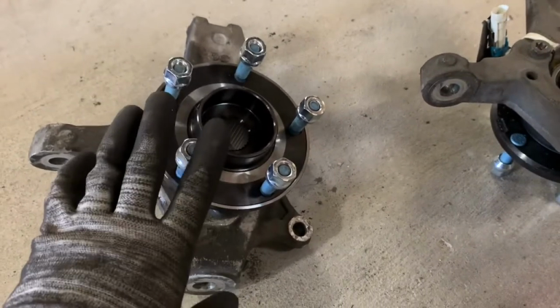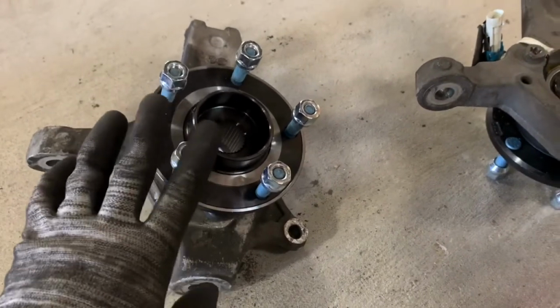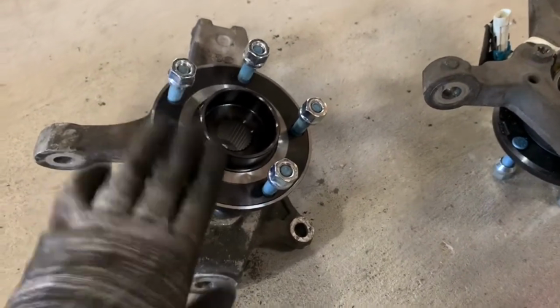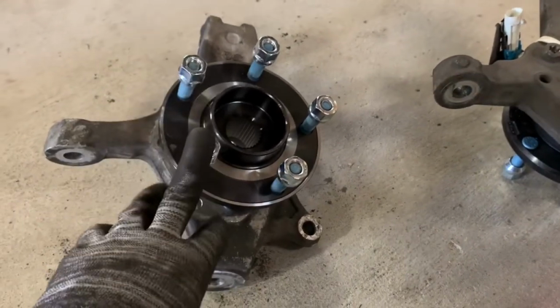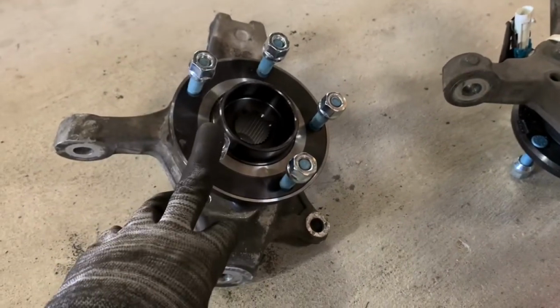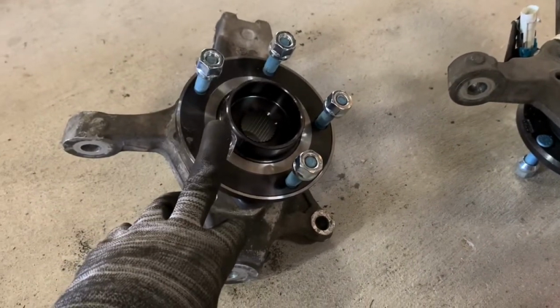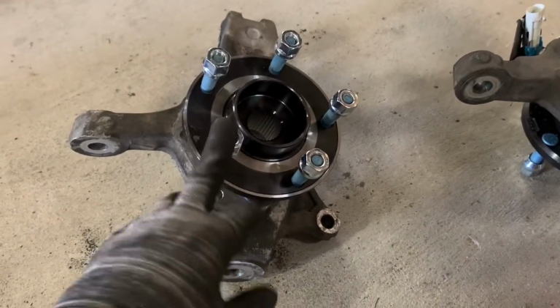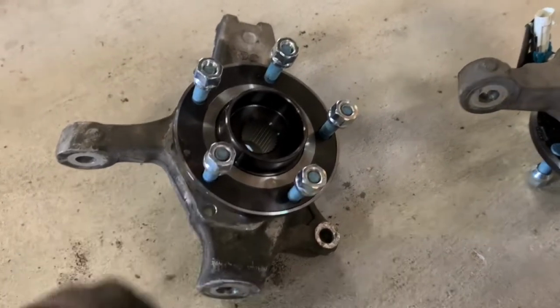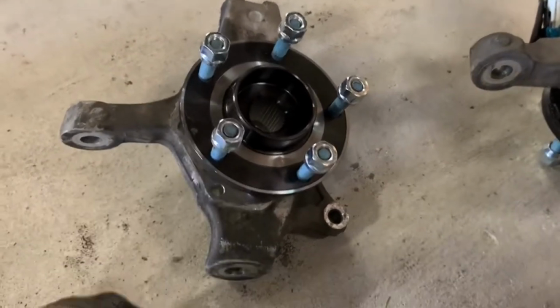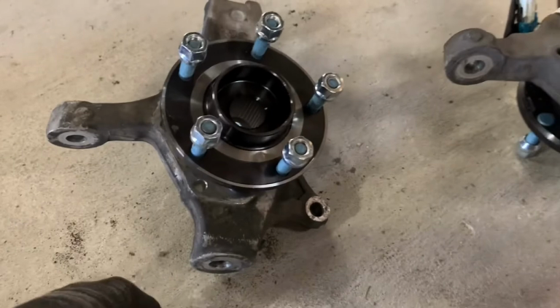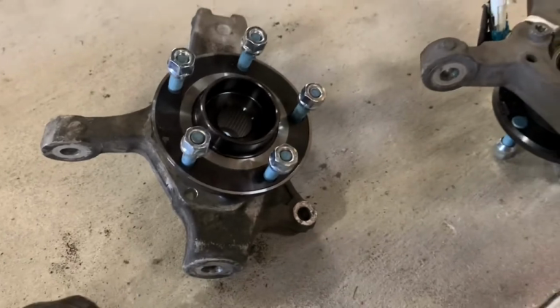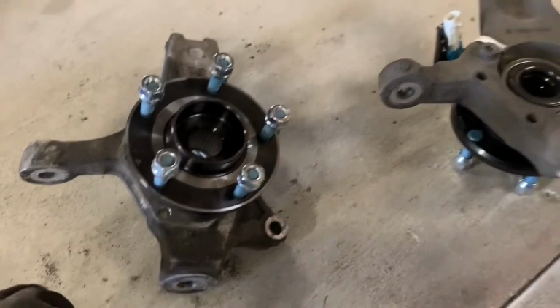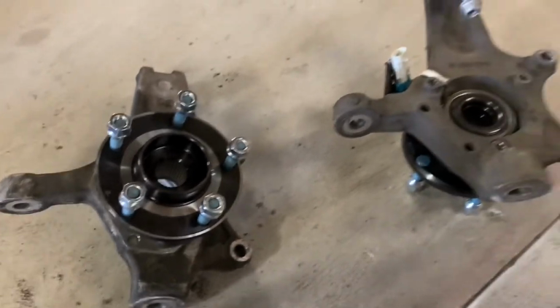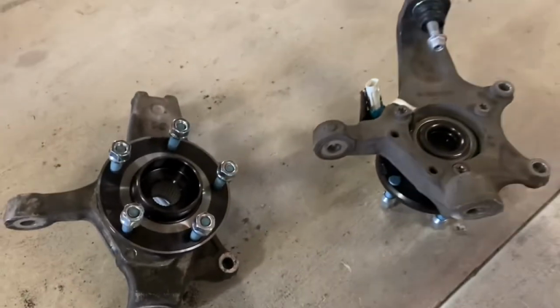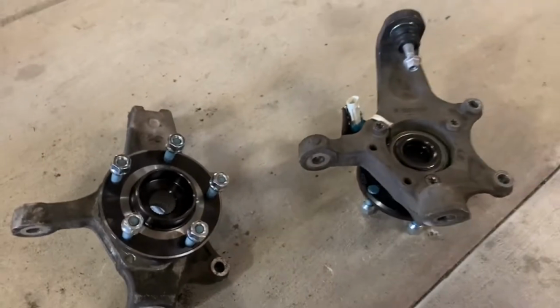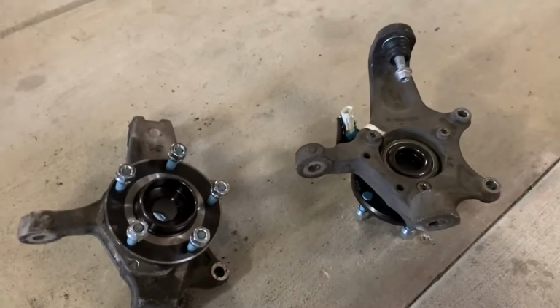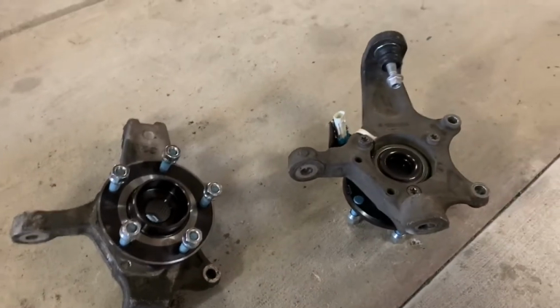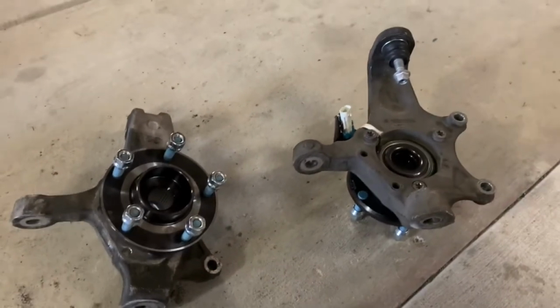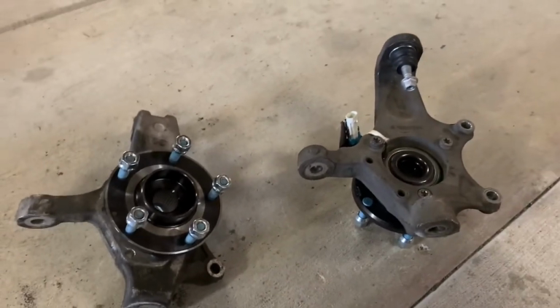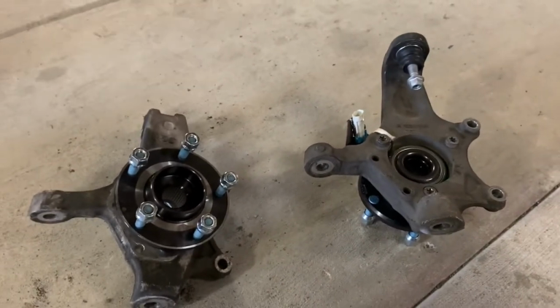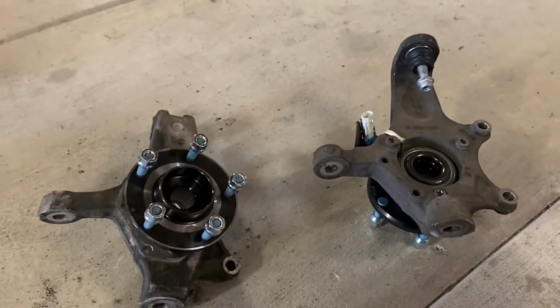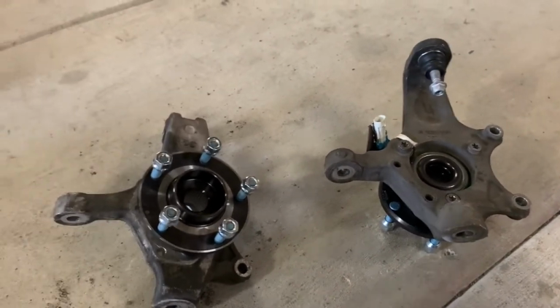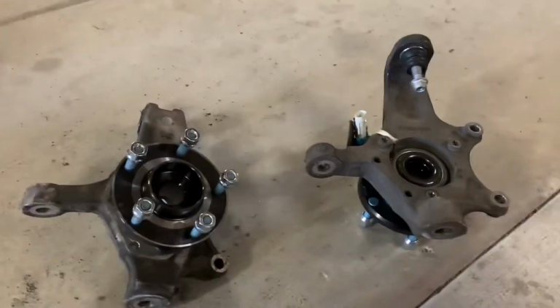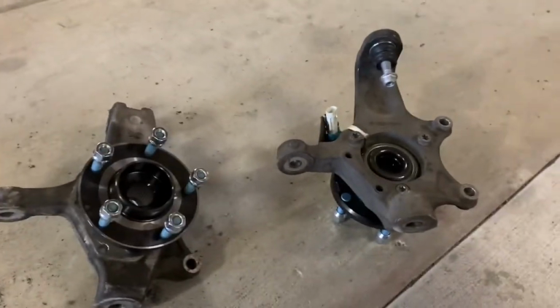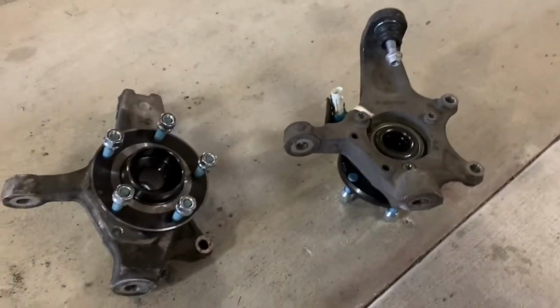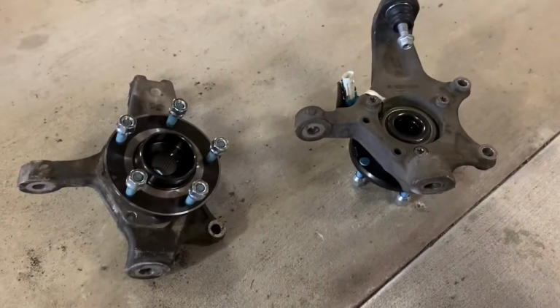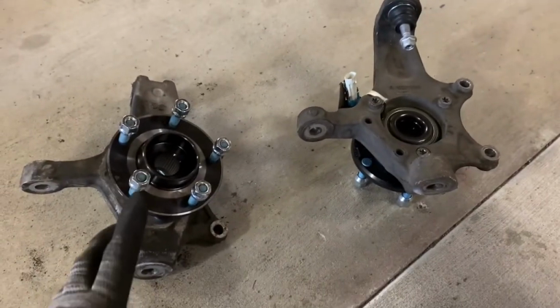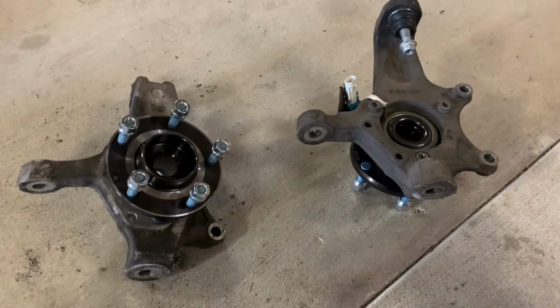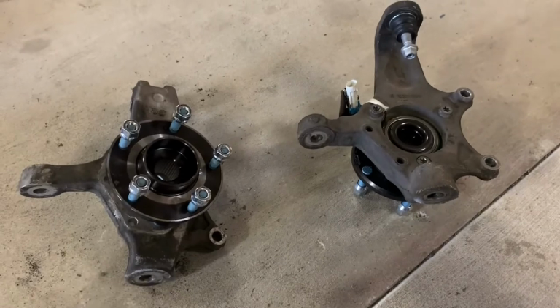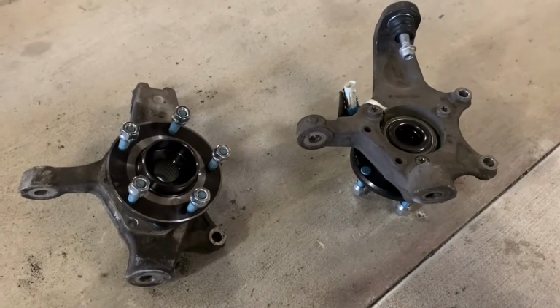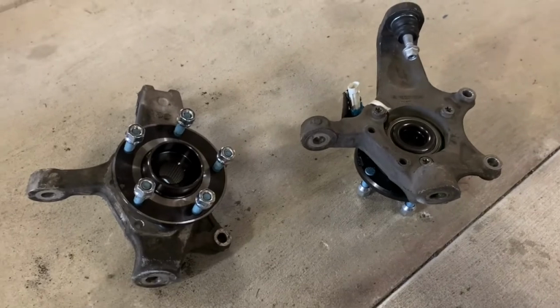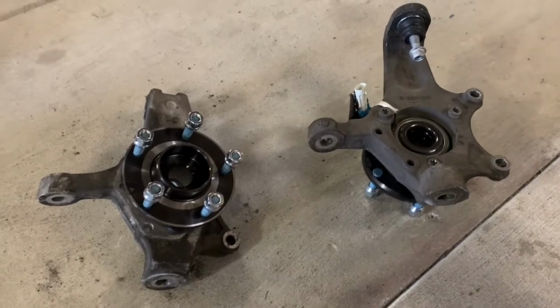That is it on the steering knuckles. I'm going to go ahead now and move on to the next phase, which is getting my control arms back on and getting these guys reattached.